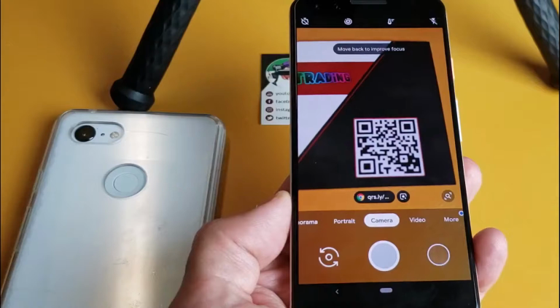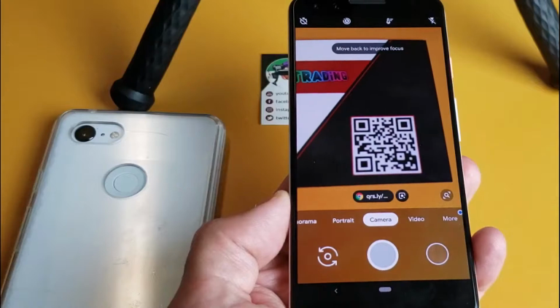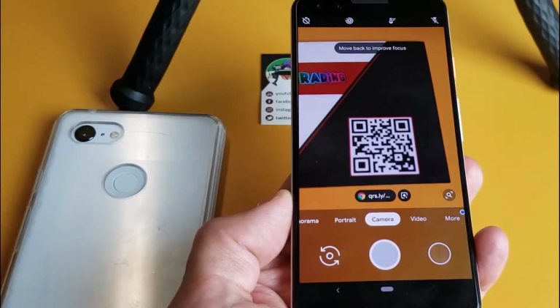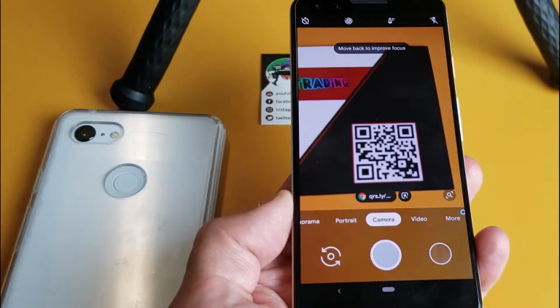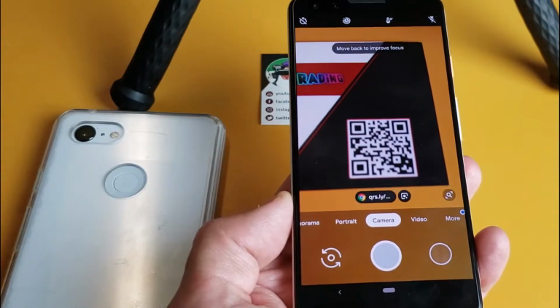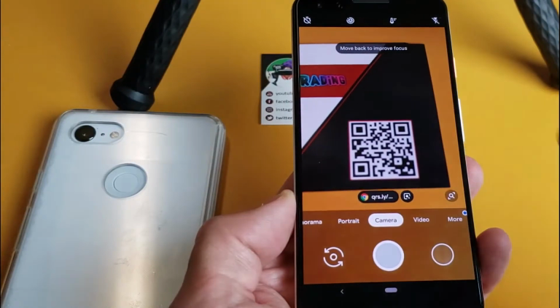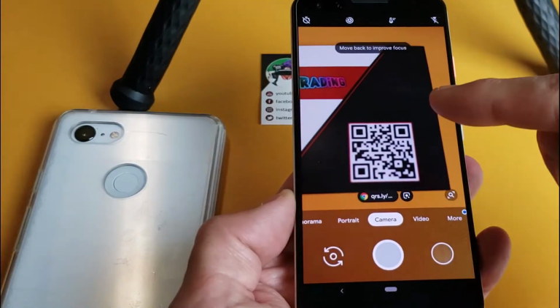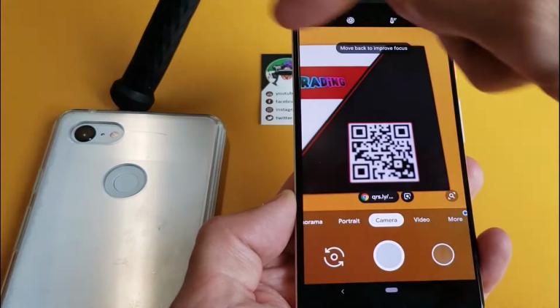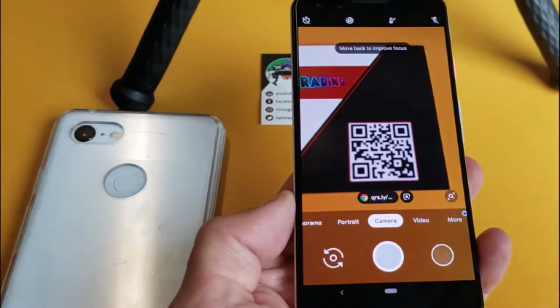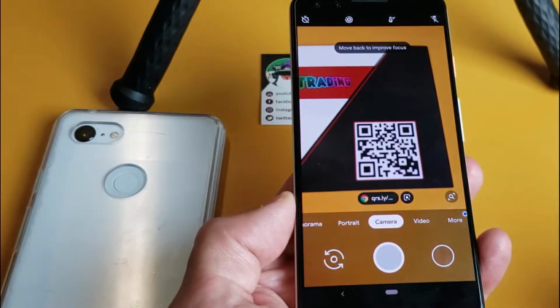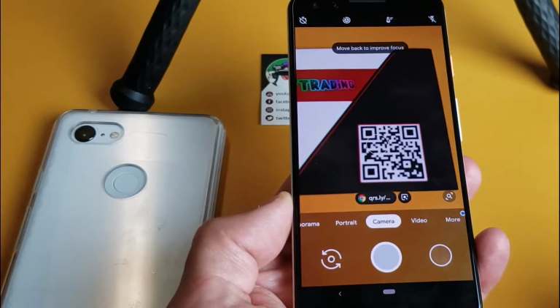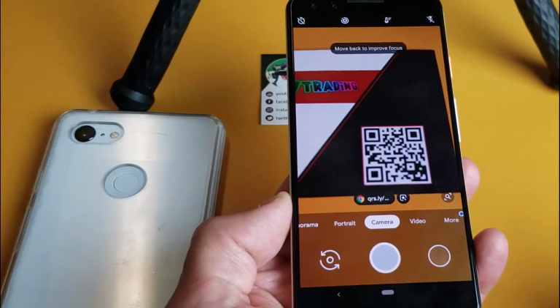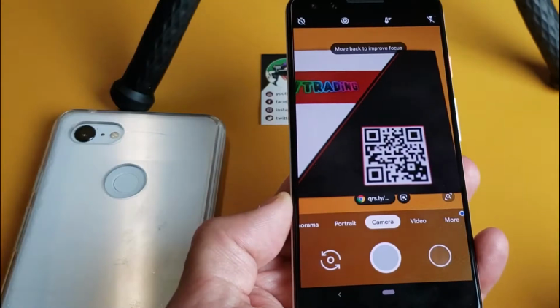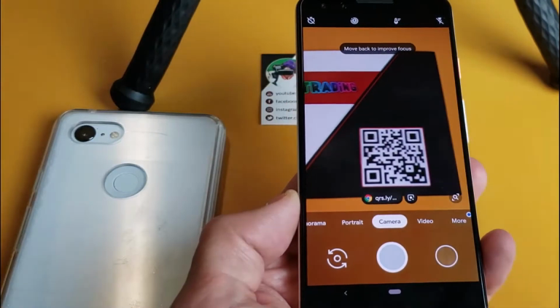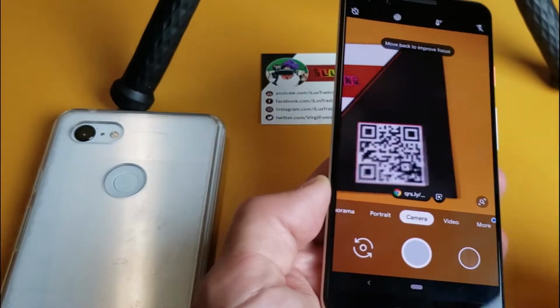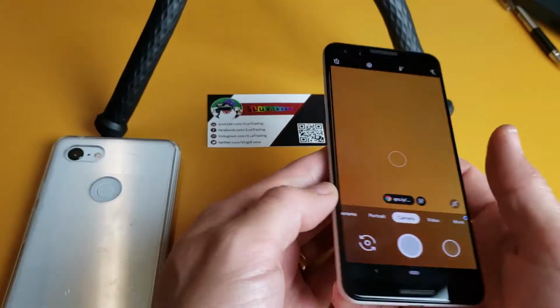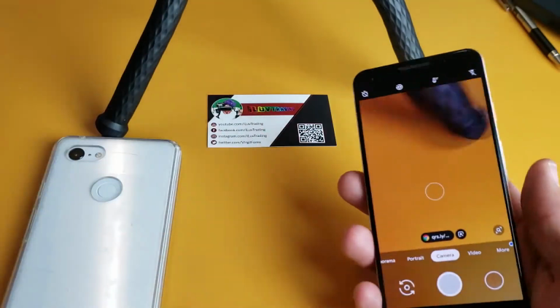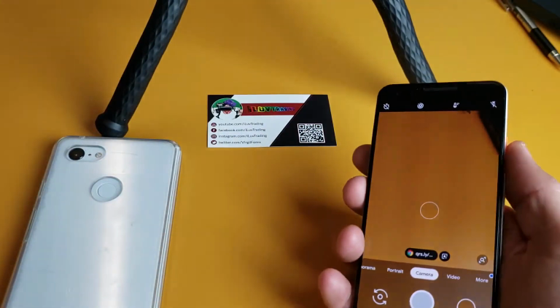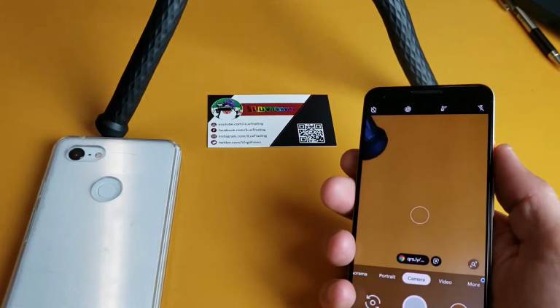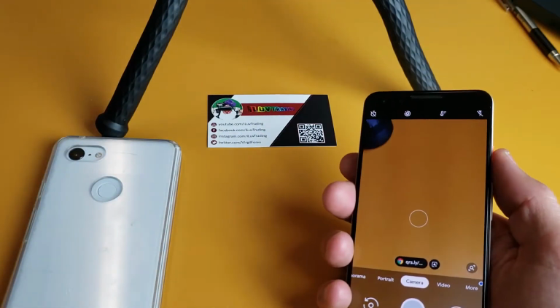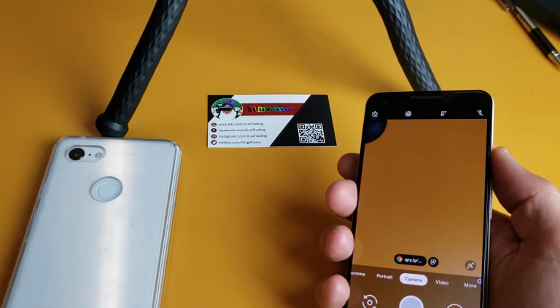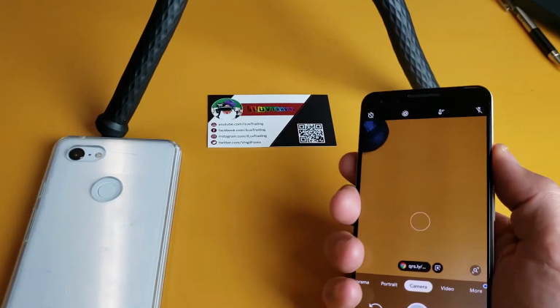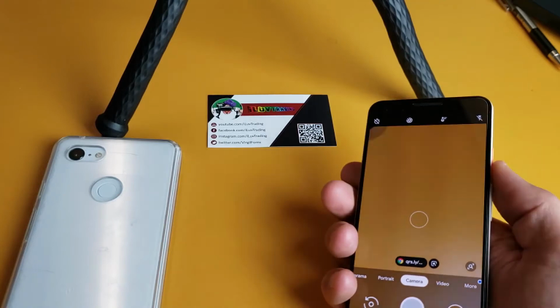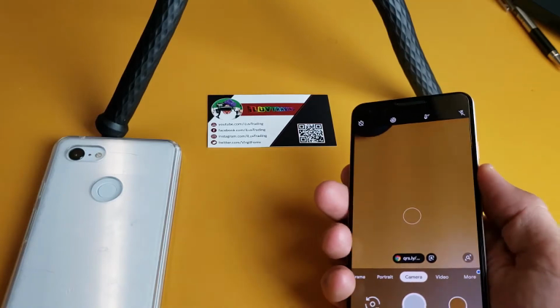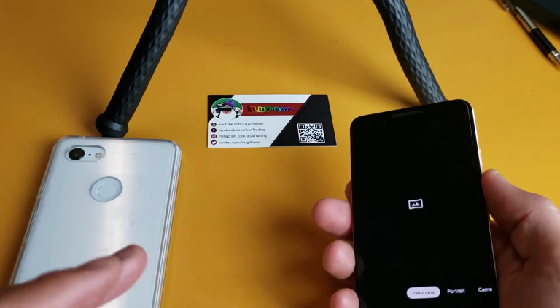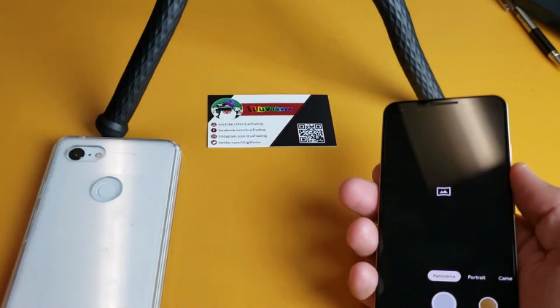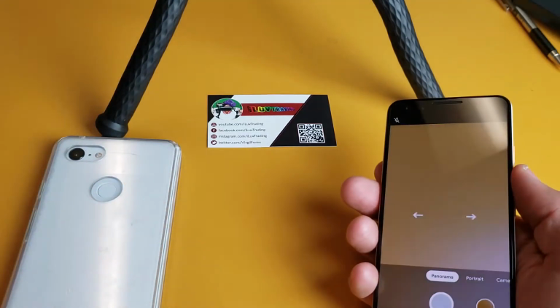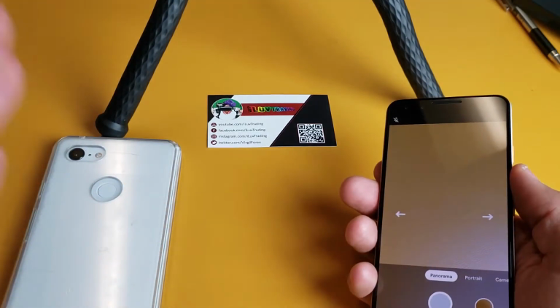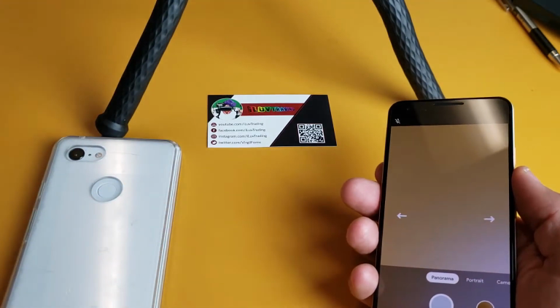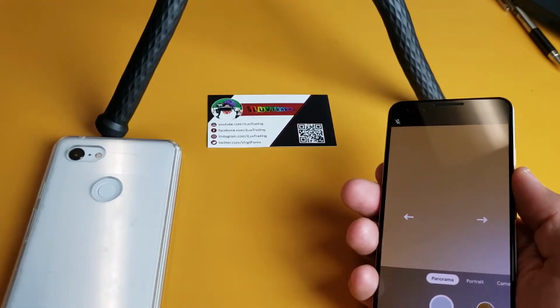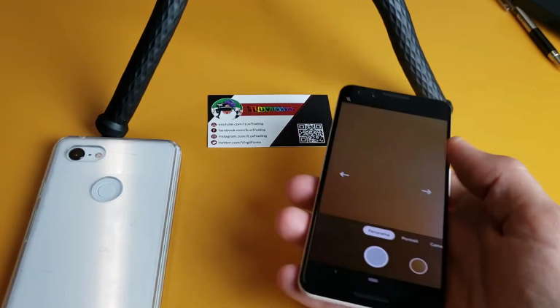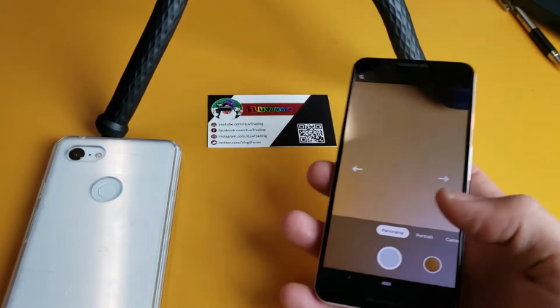Hey, what is going on guys? So you have a Google Pixel 3 or 3XL — I'm going to show you how to scan a QR code. It's super easy with these phones. There's nothing you have to download; it's built directly into the camera itself.